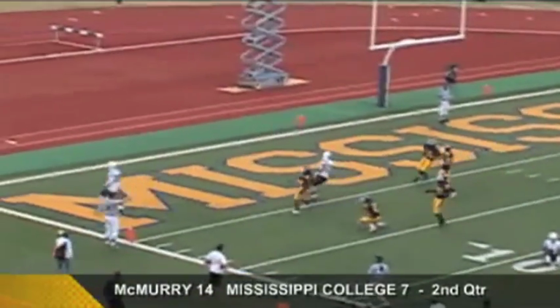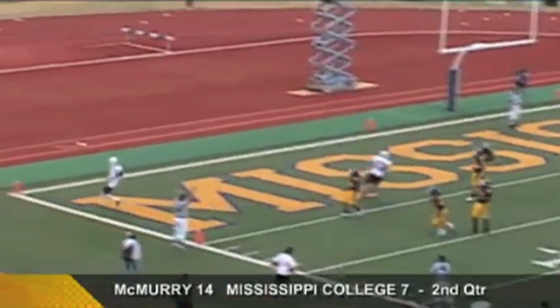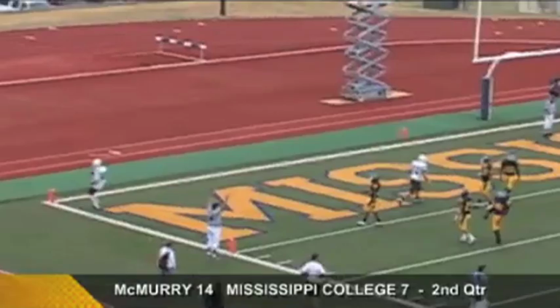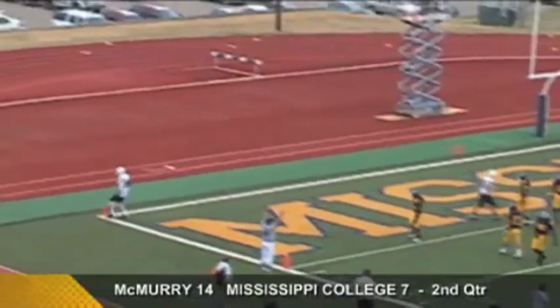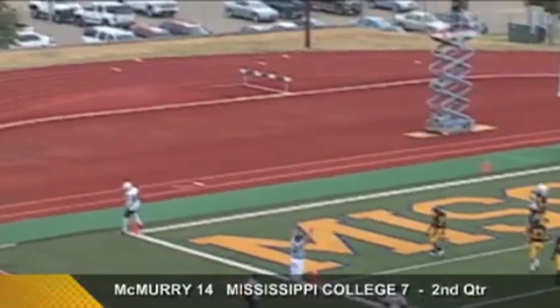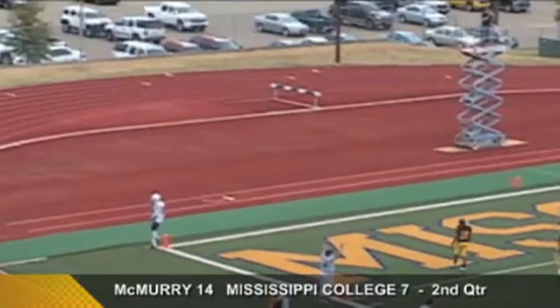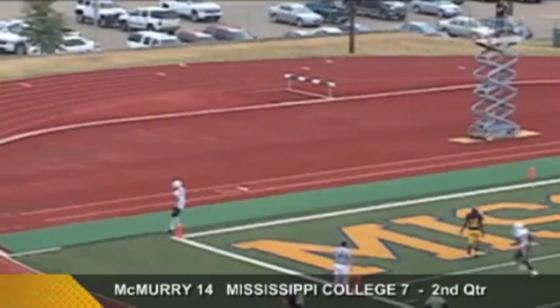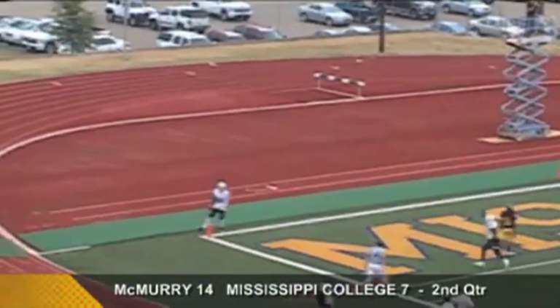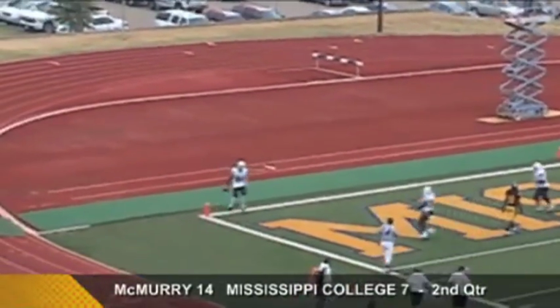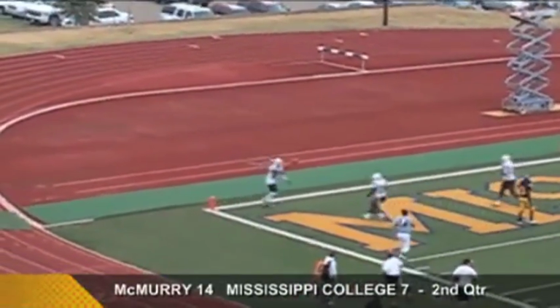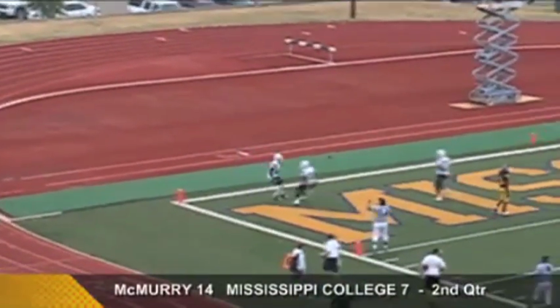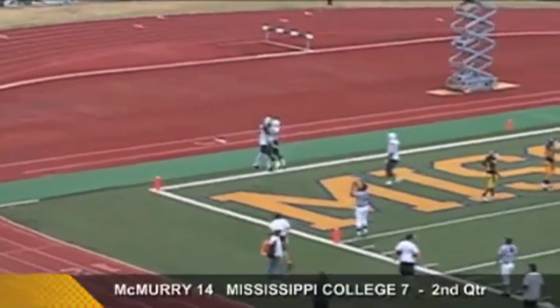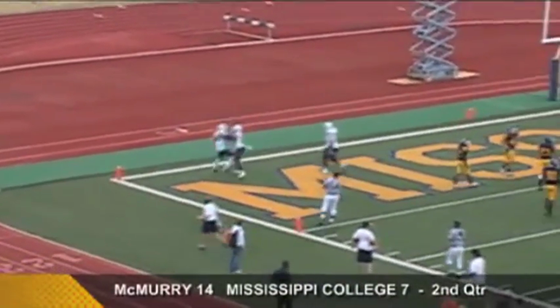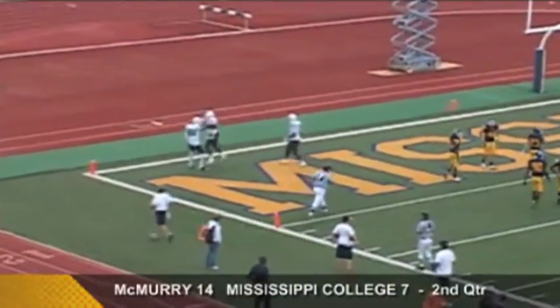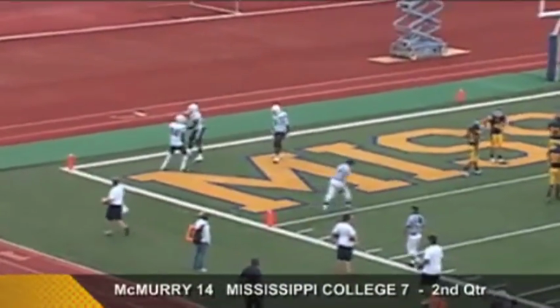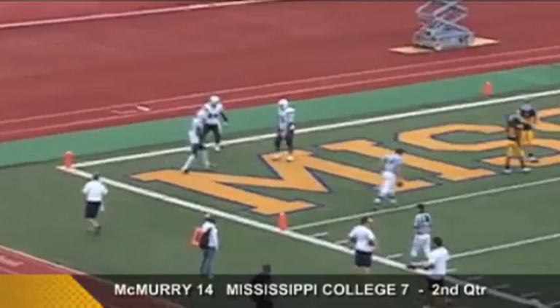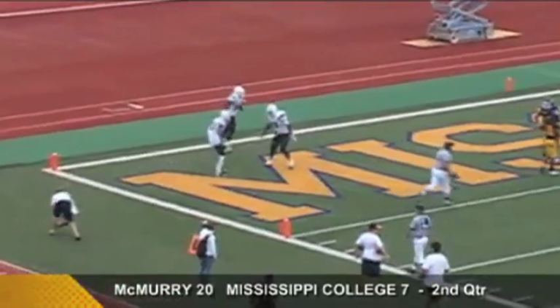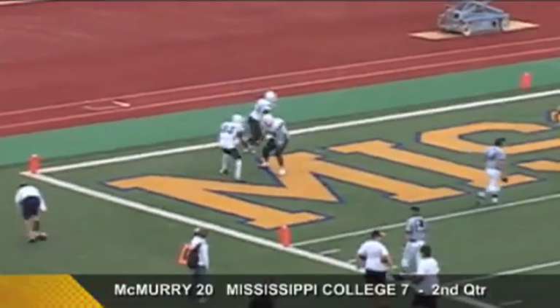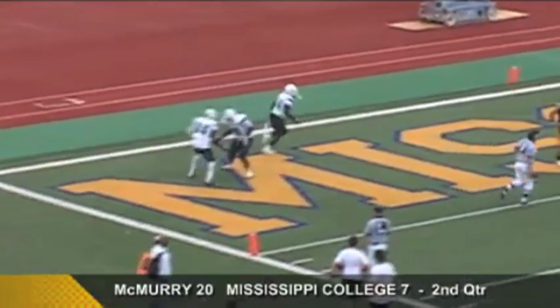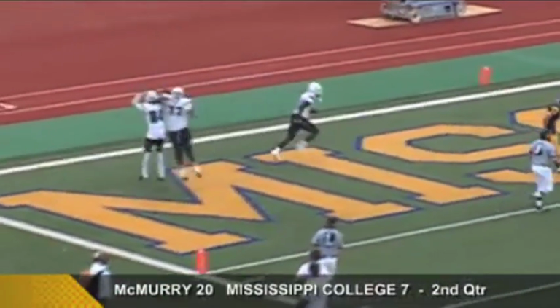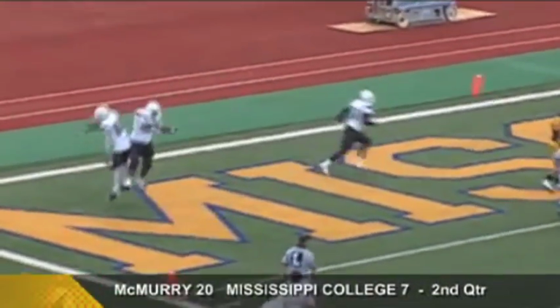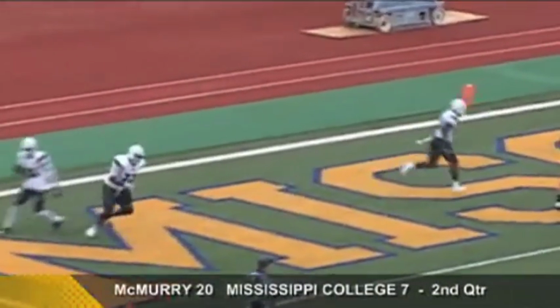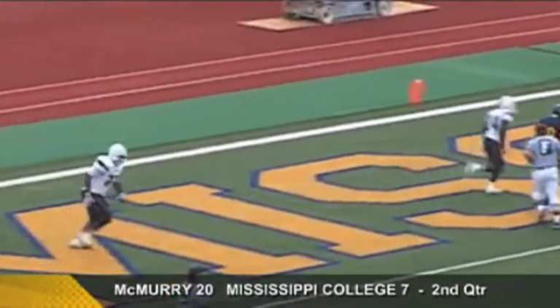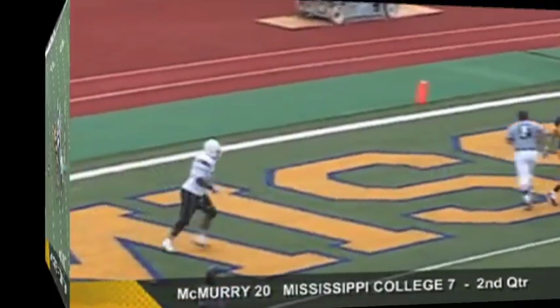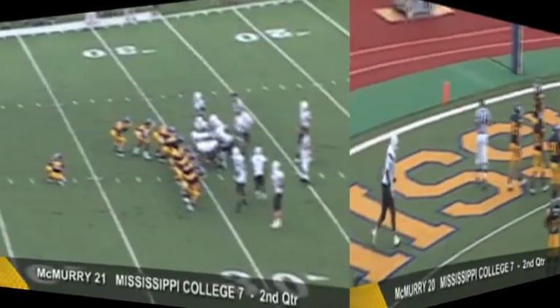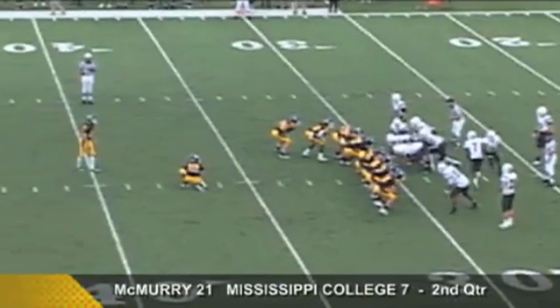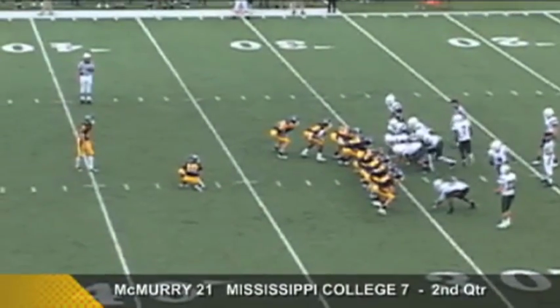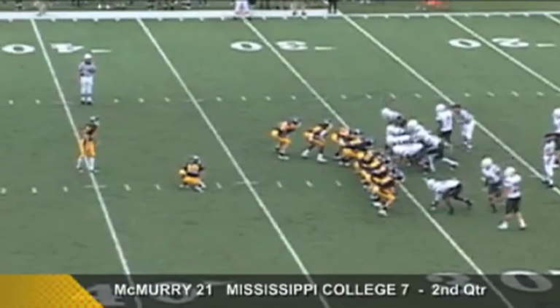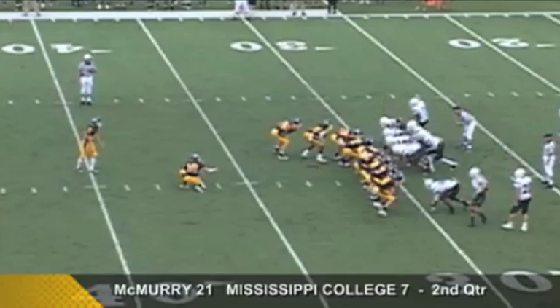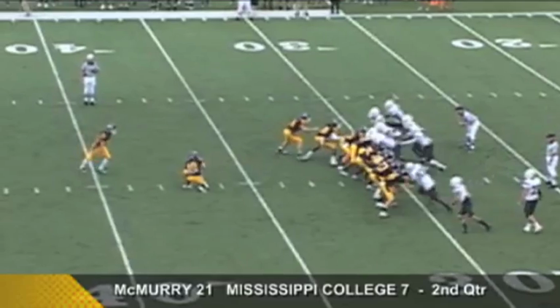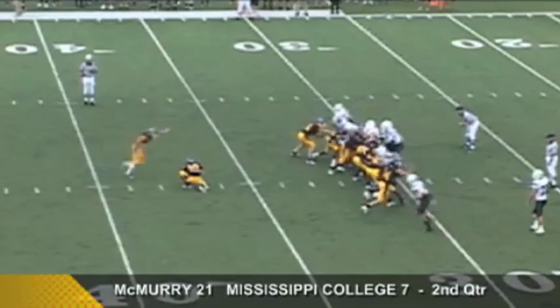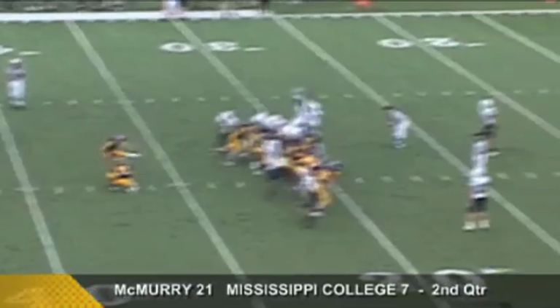First and ten. Long gets the call, crosses the ten, crosses the five — and he just tosses a couple of Choctaw defenders away and scores the touchdown for McMurray! R.J. Long has the score, his second of the ball game.